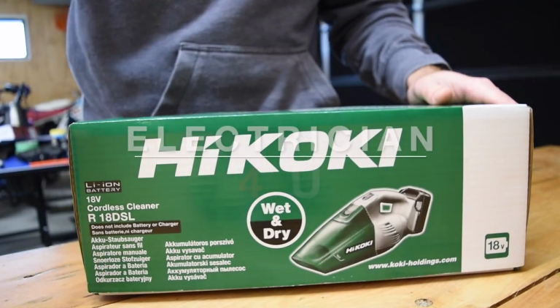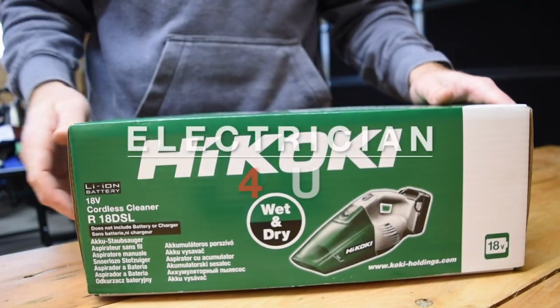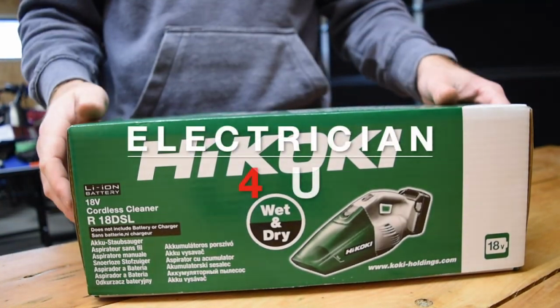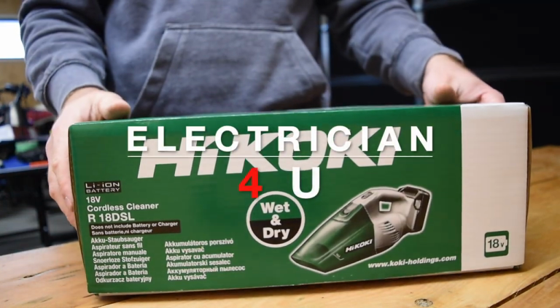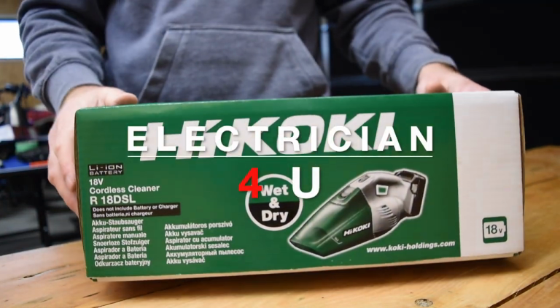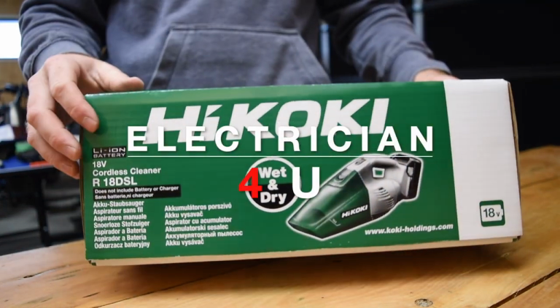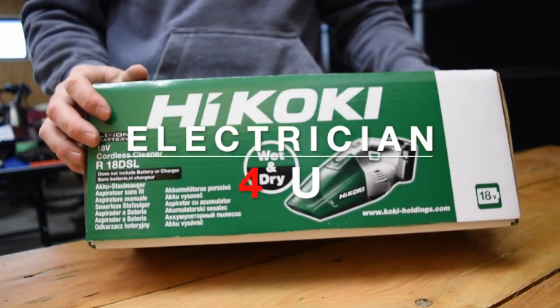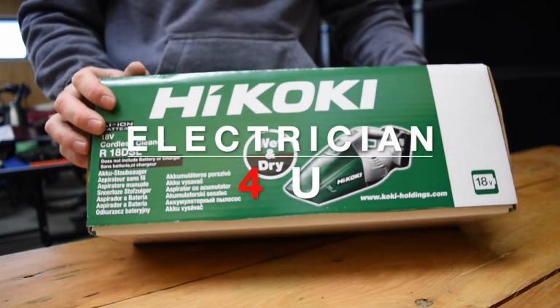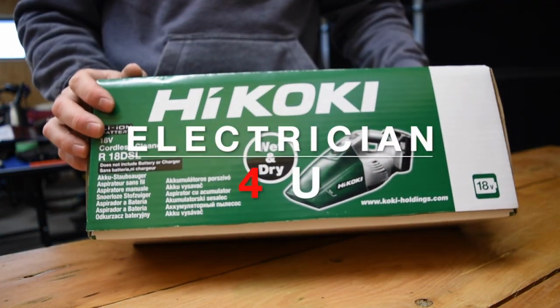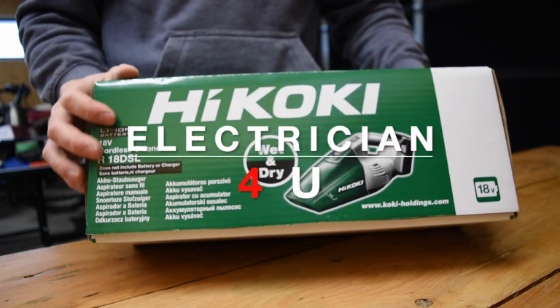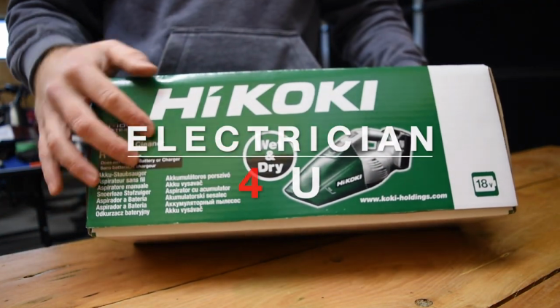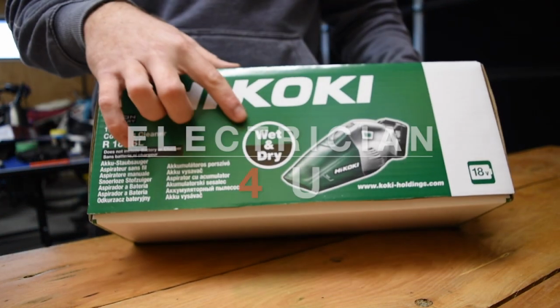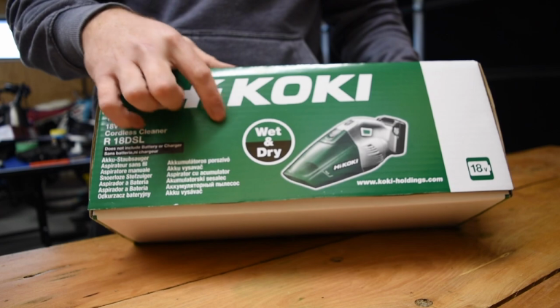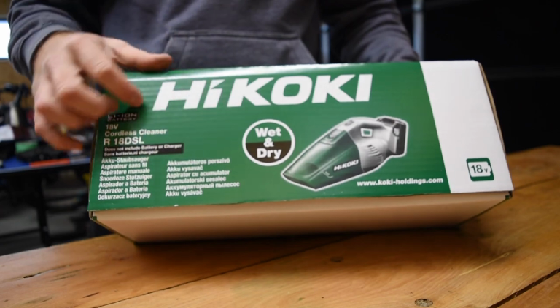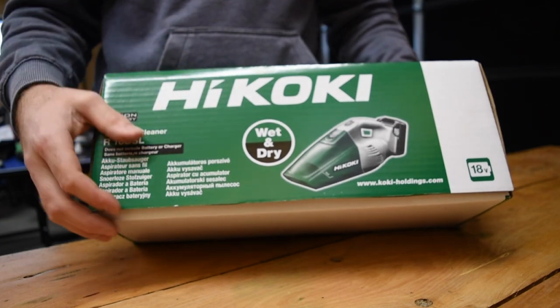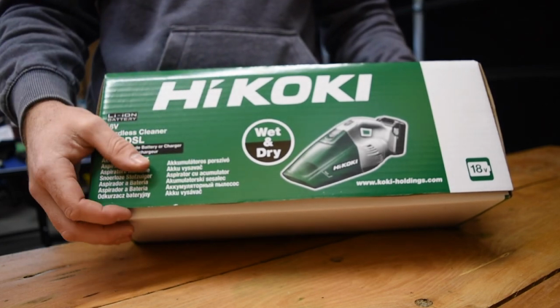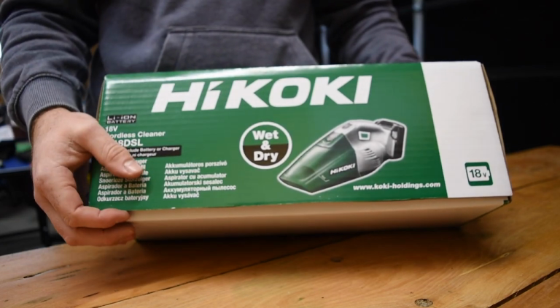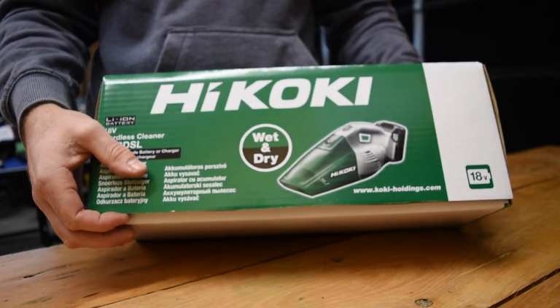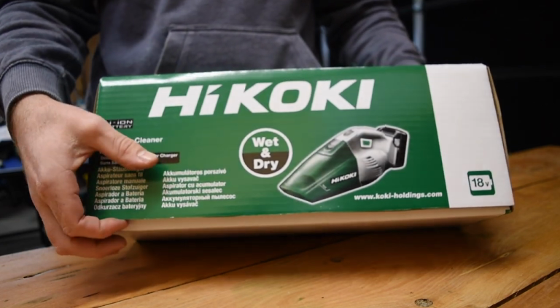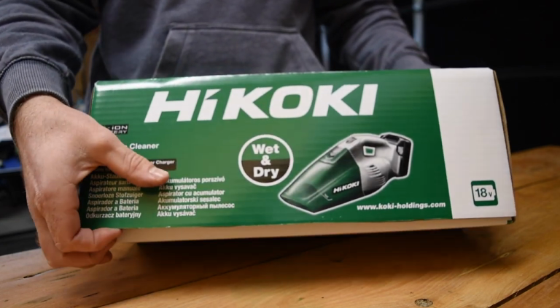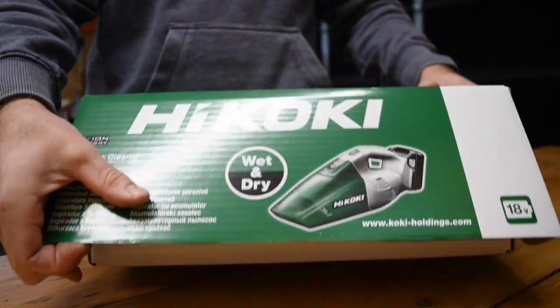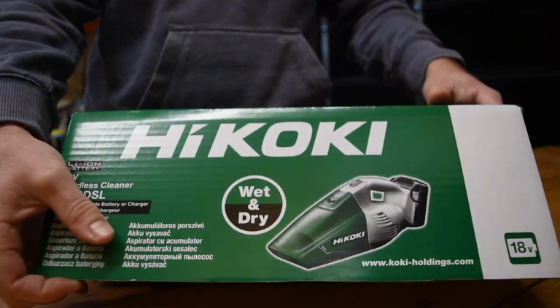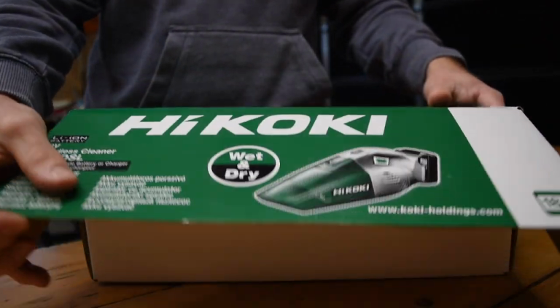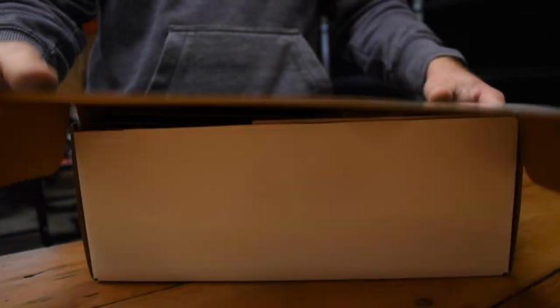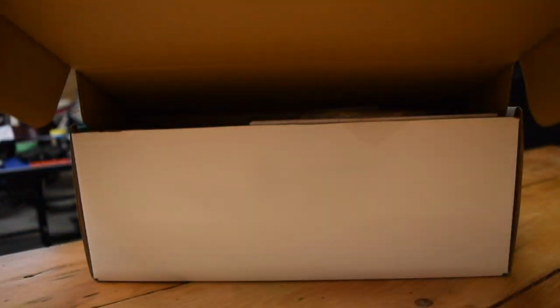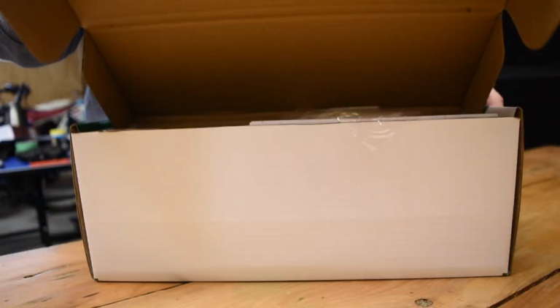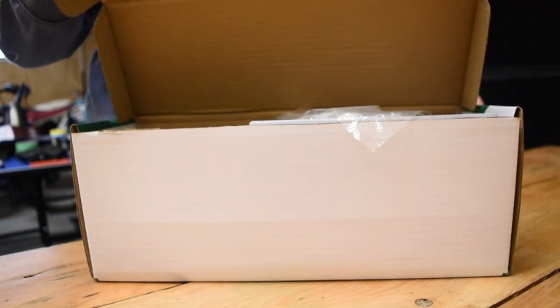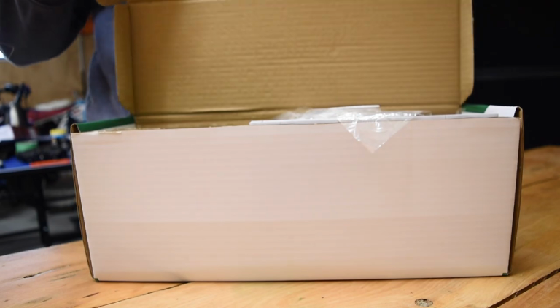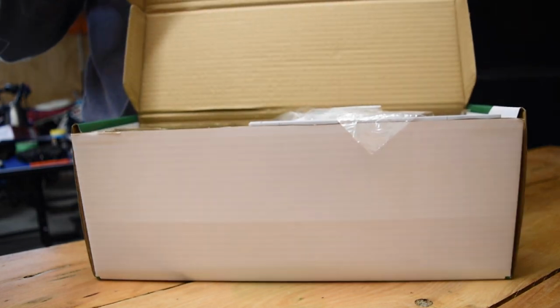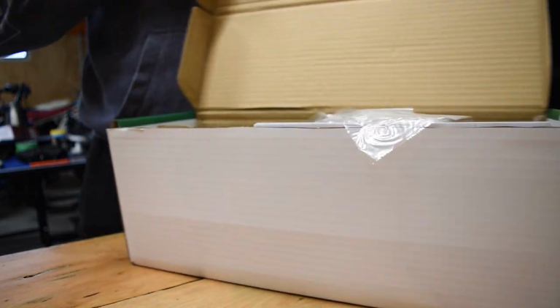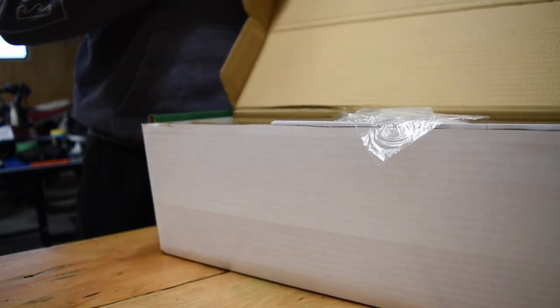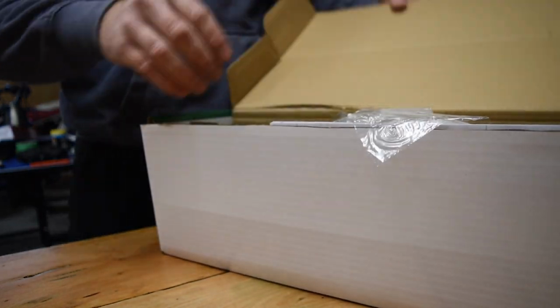Welcome back to the channel. Today I've got my brand new Hikoki wet and dry cordless vacuum cleaner — or you could call it a dust buster, because it's not really a full-size vacuum cleaner.